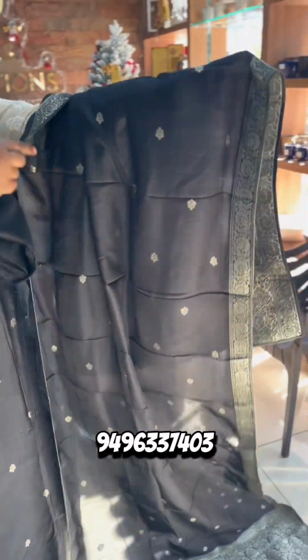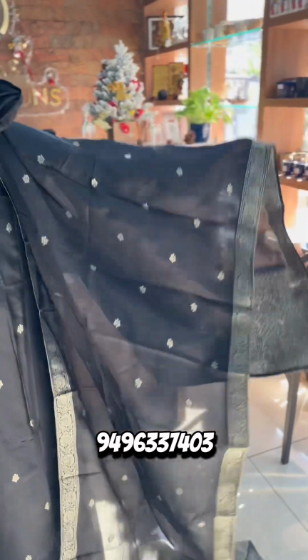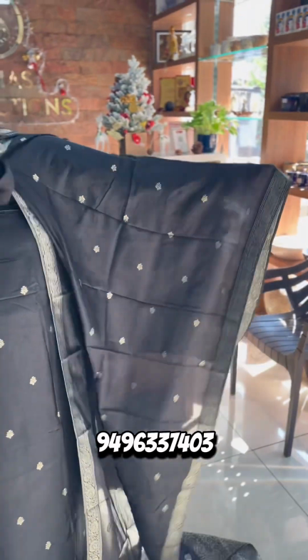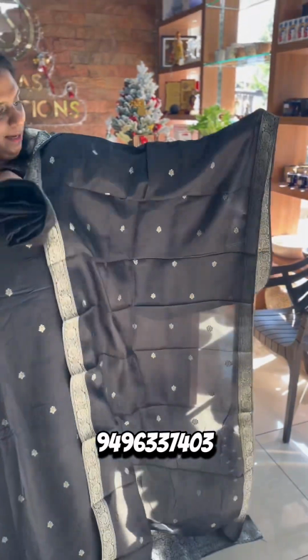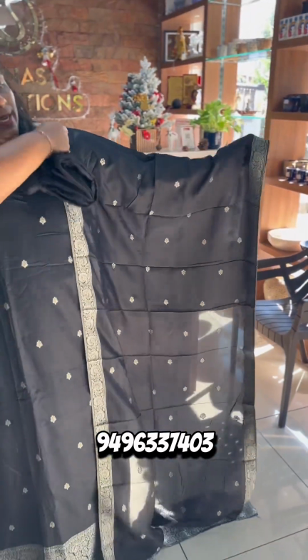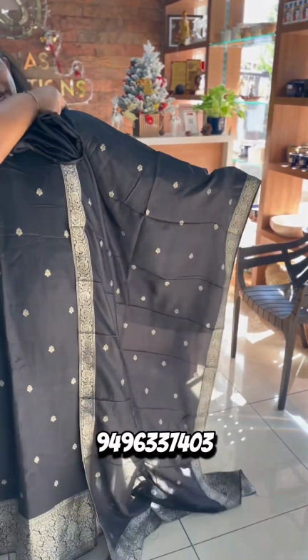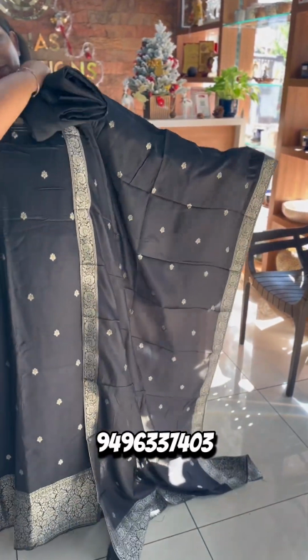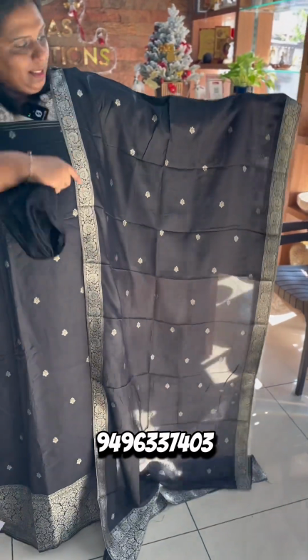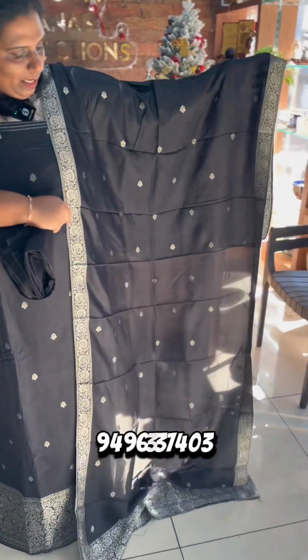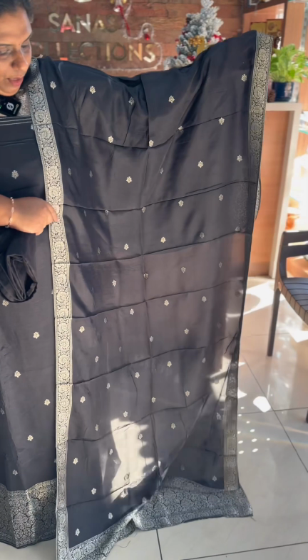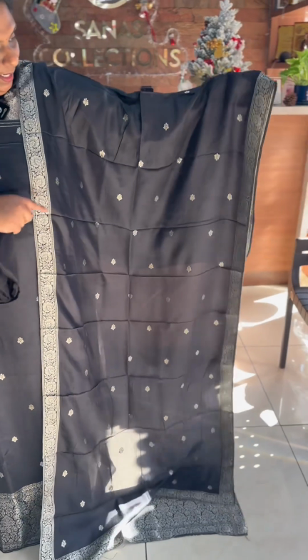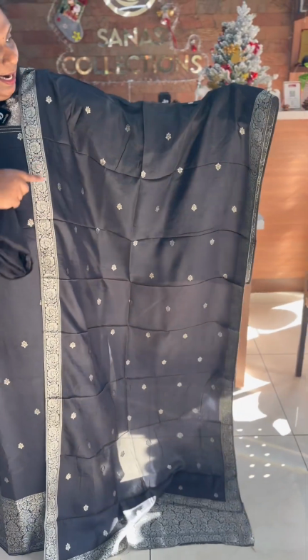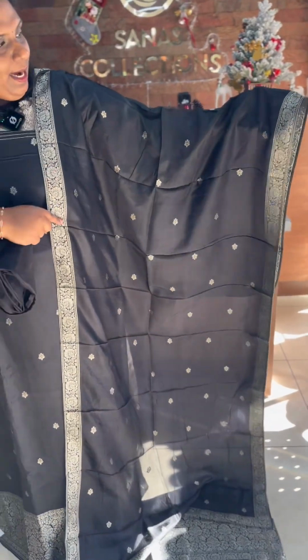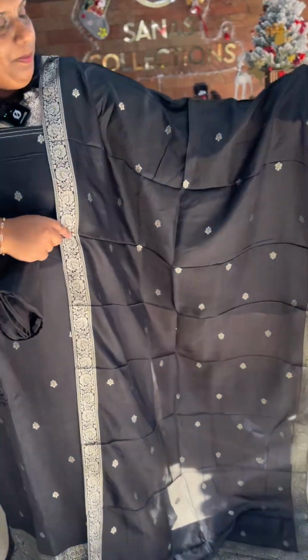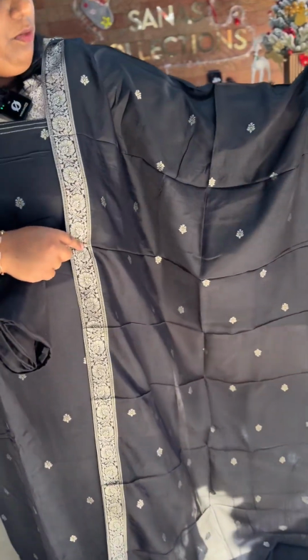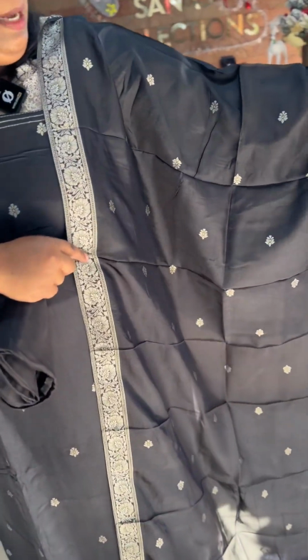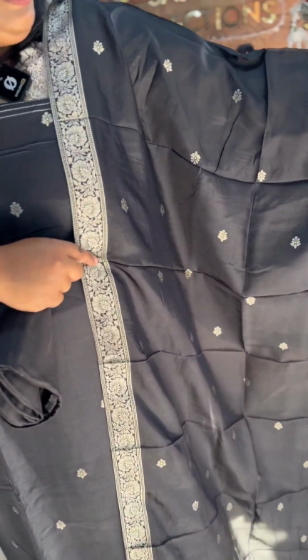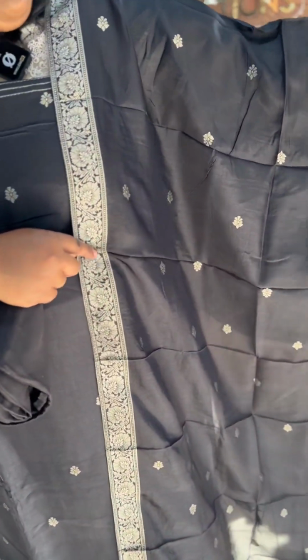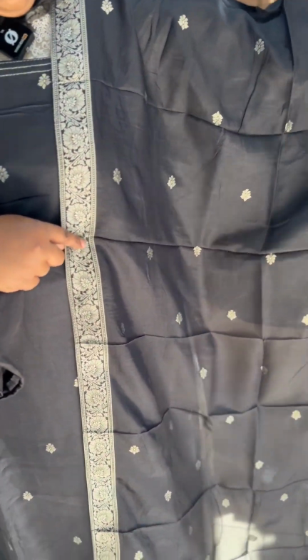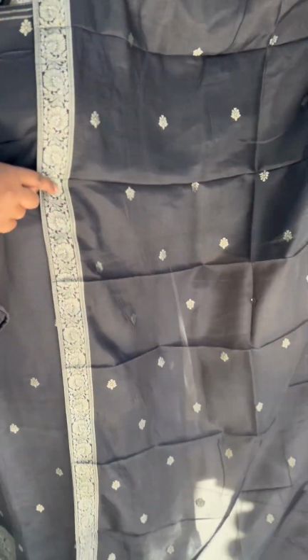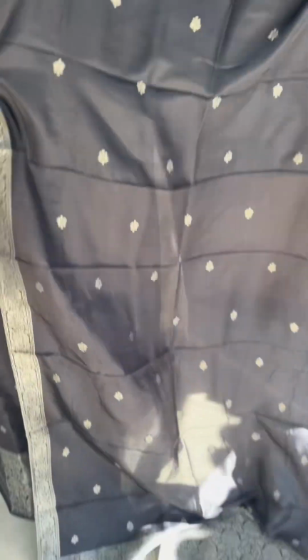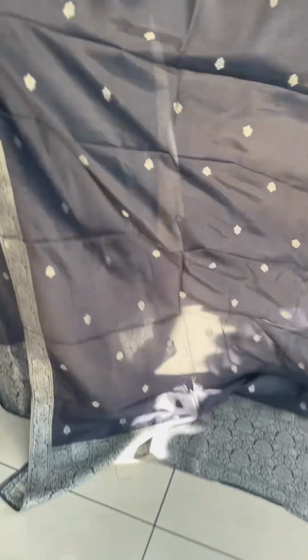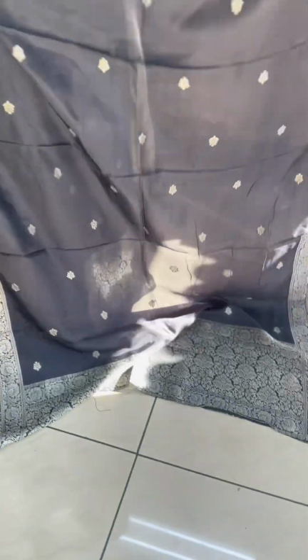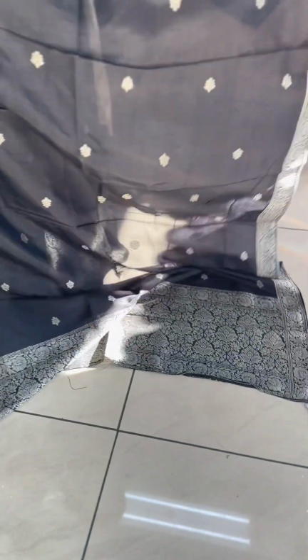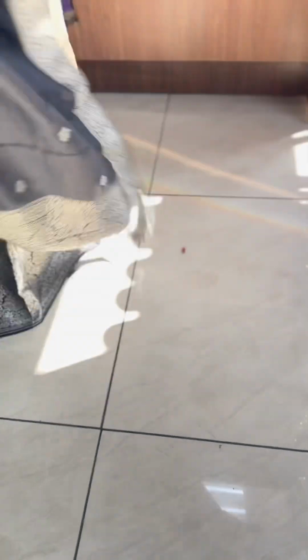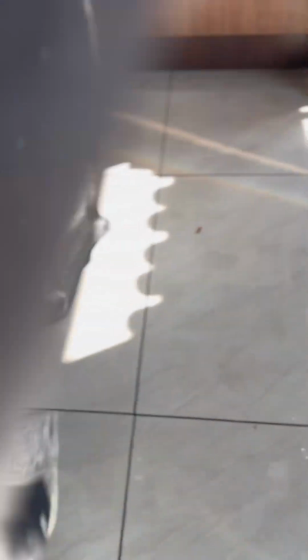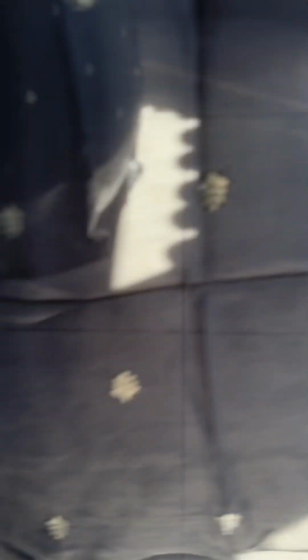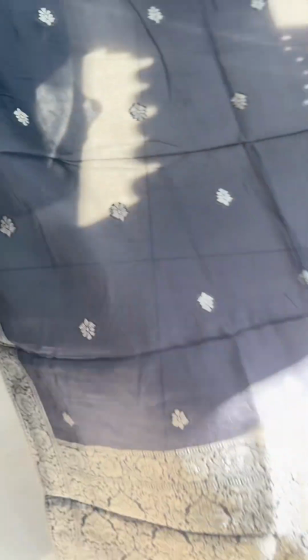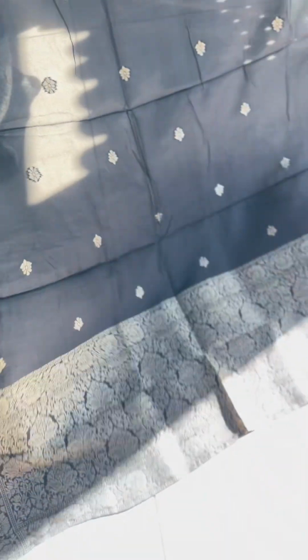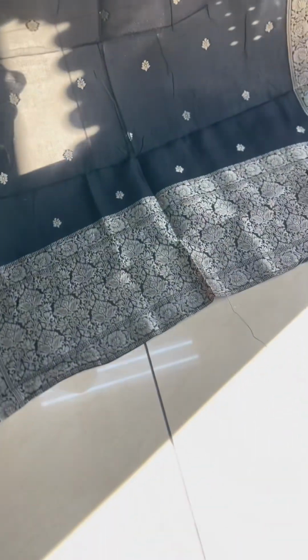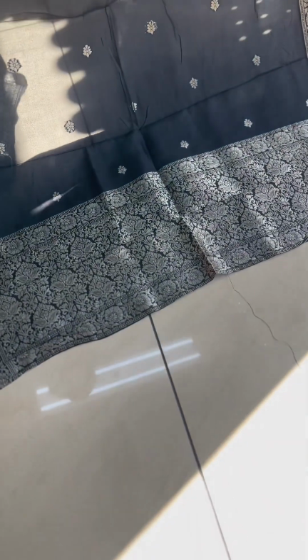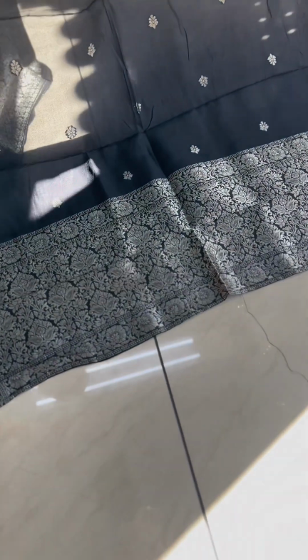It is a dola silk fabric. The Banarasi buttas are full. It has a very medium size border. It is a very rich and beautiful Banarasi weaving.